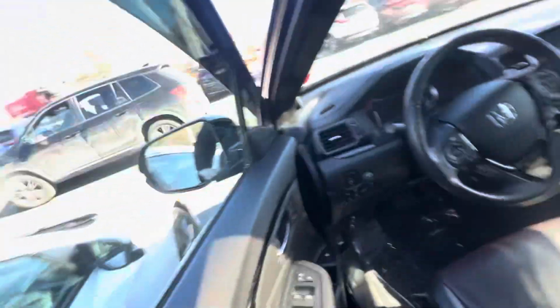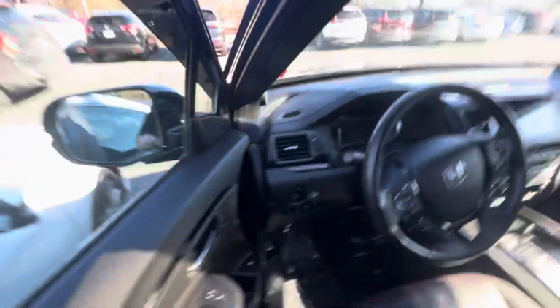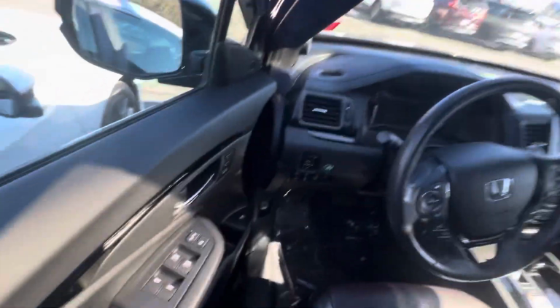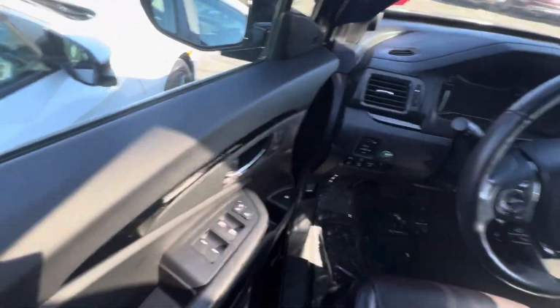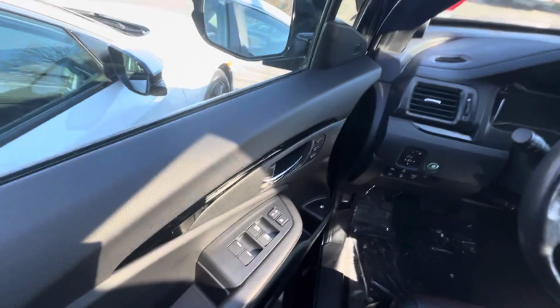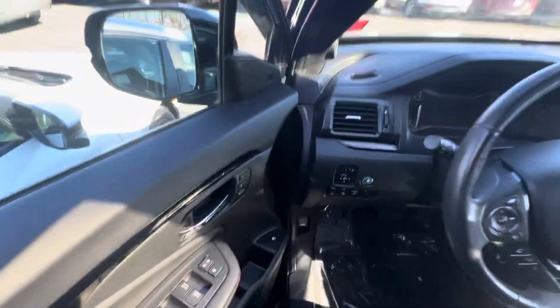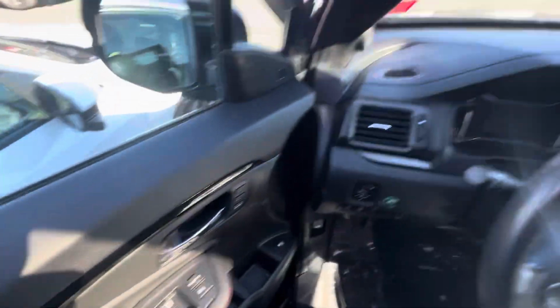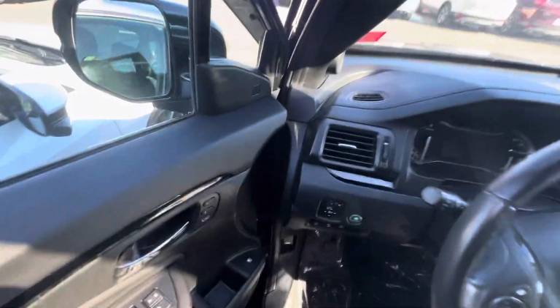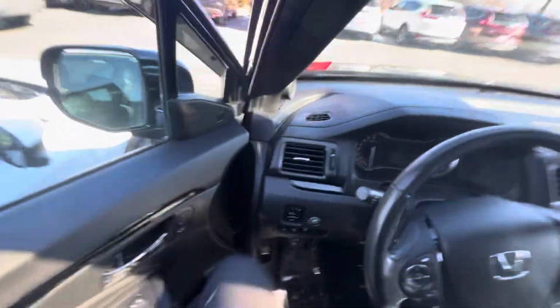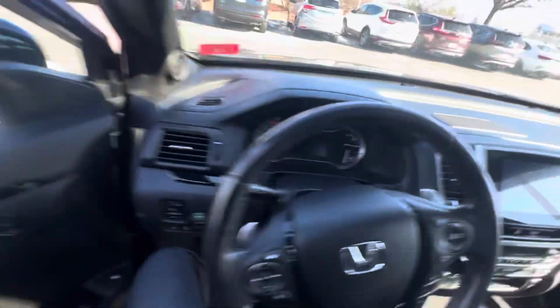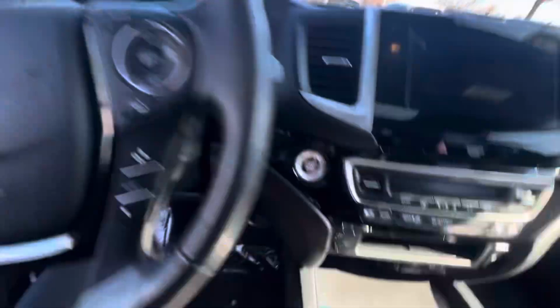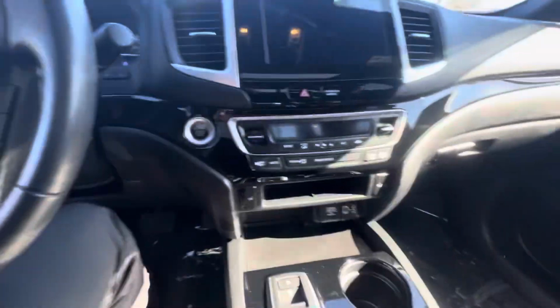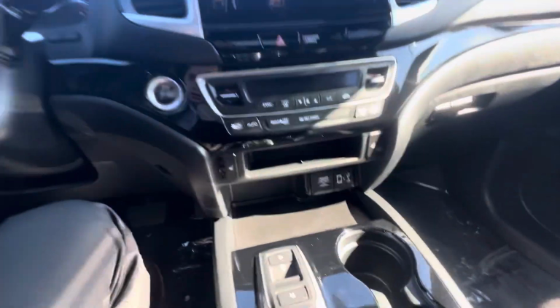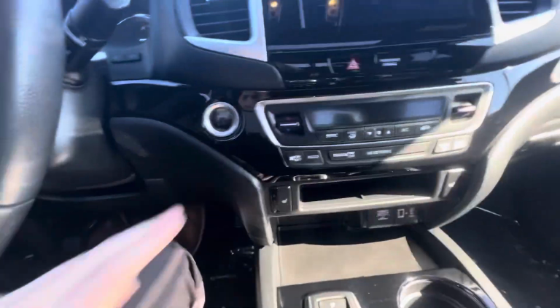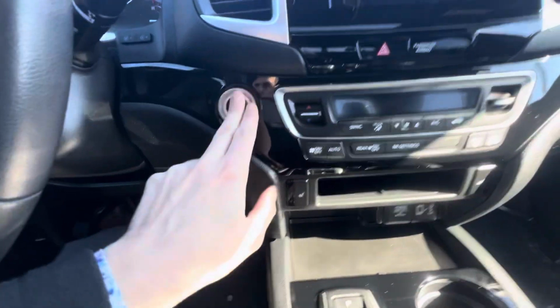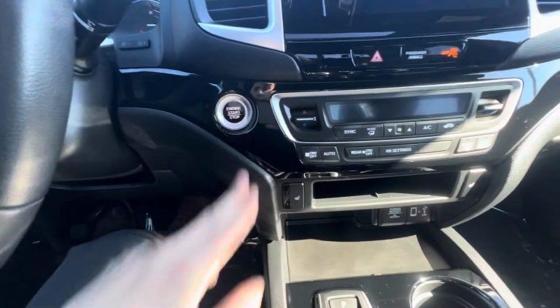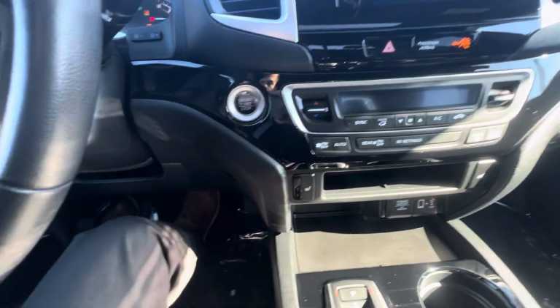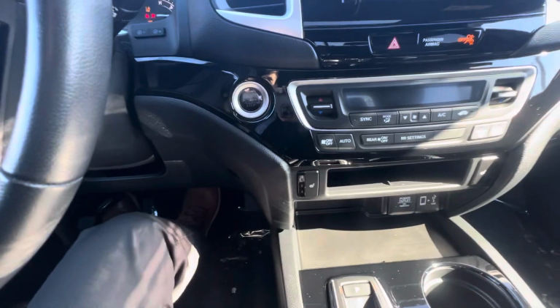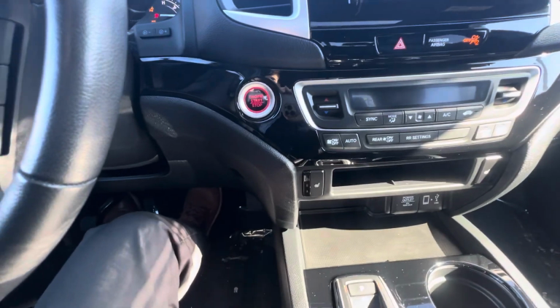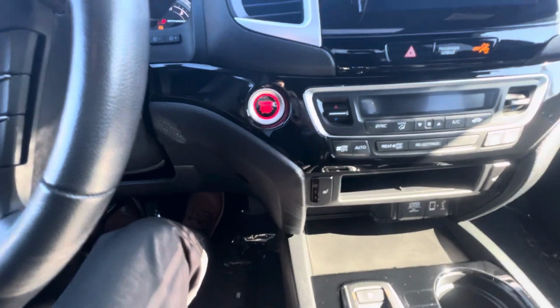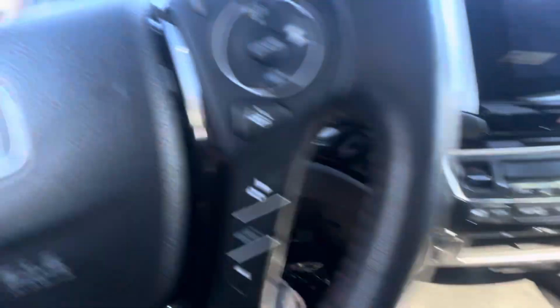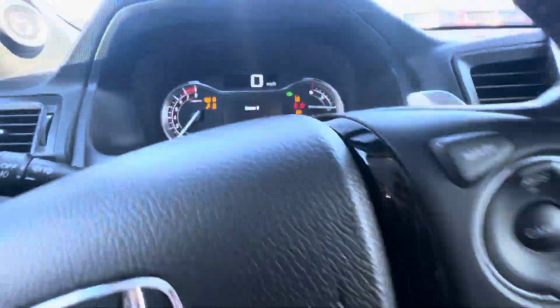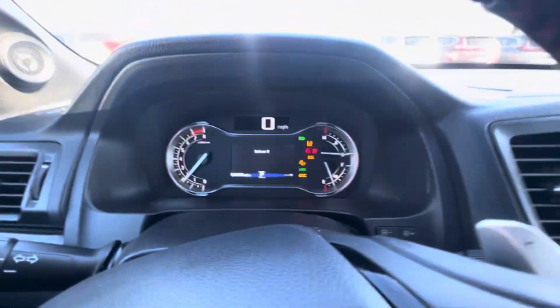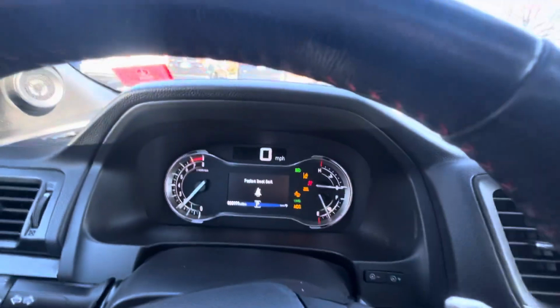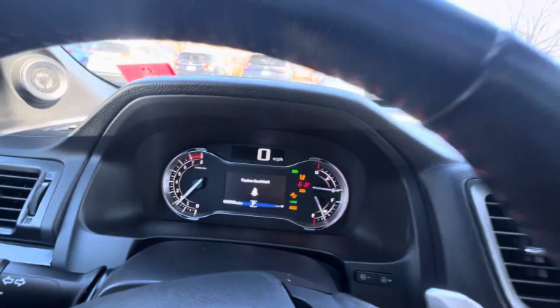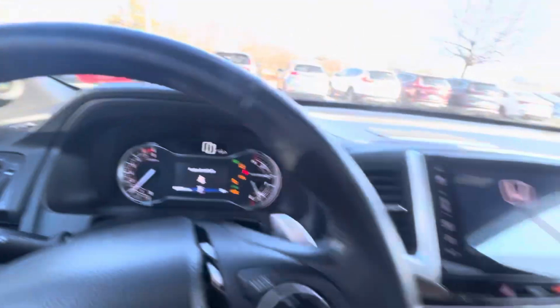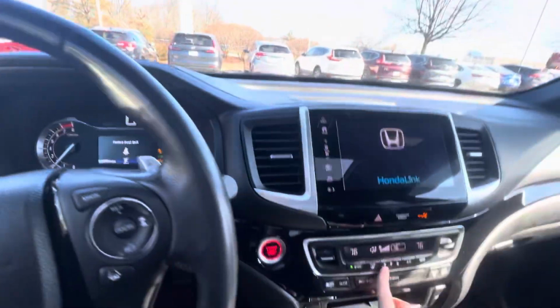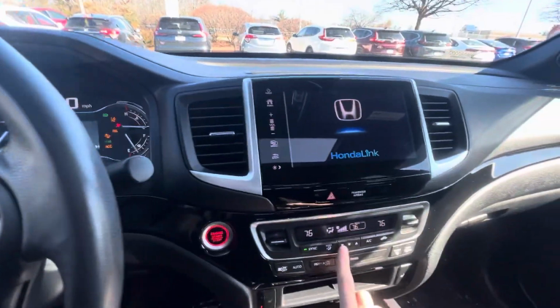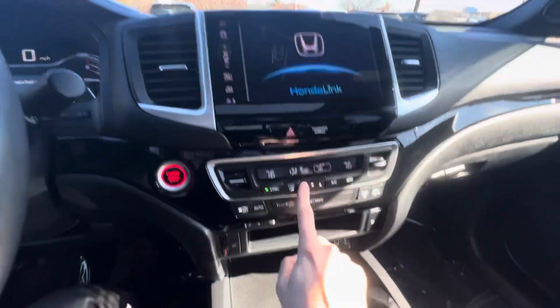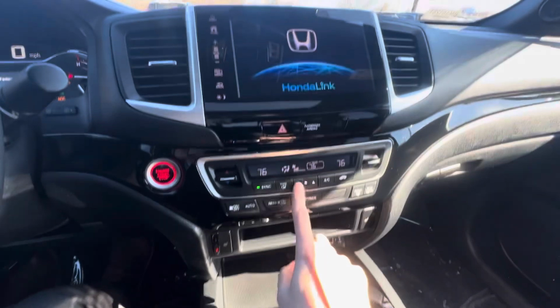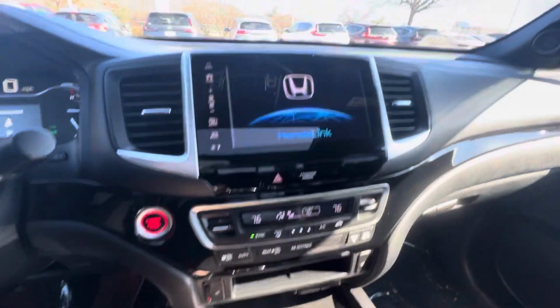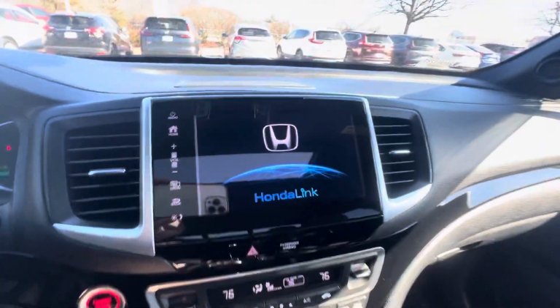Push to start right there. There's your dash display coming on right here, and your dual climate controls.